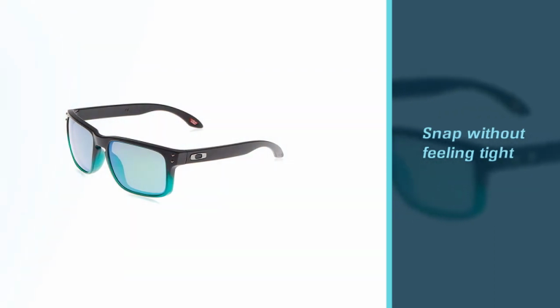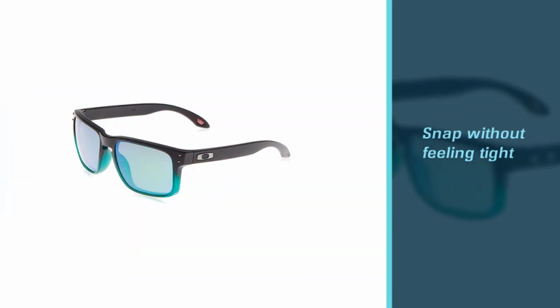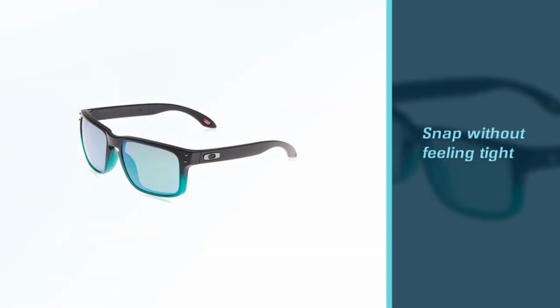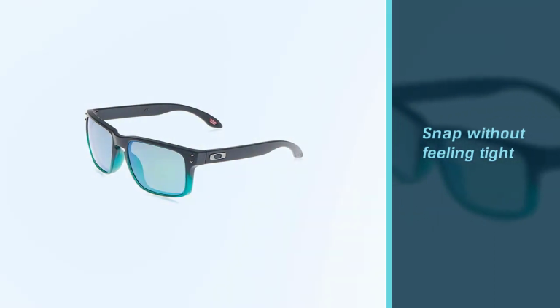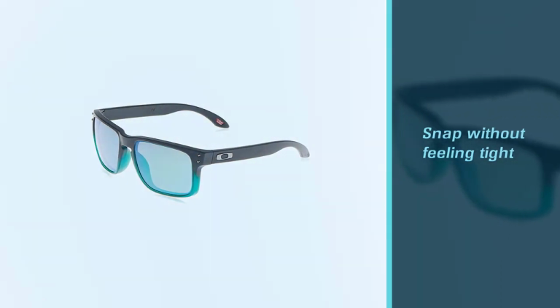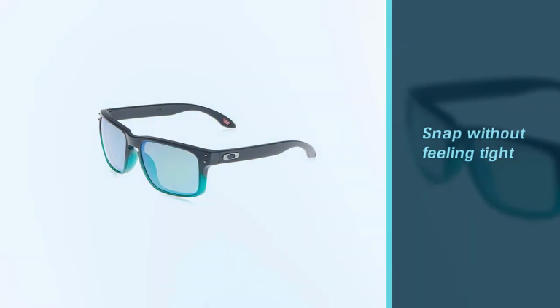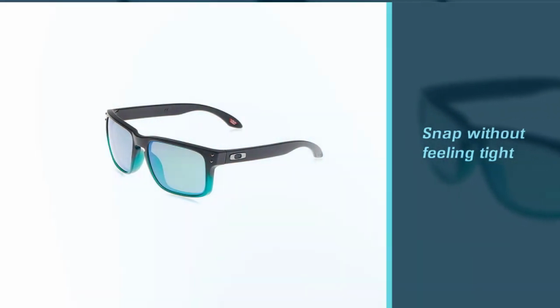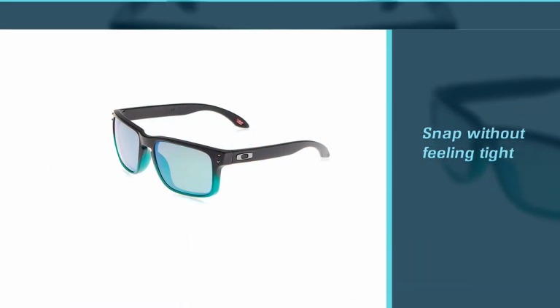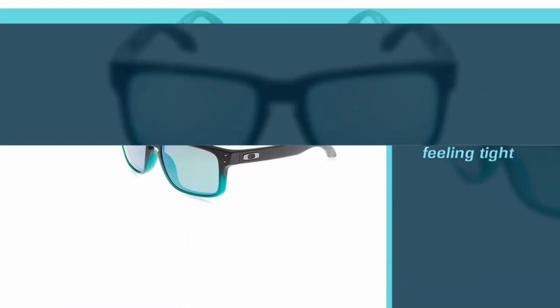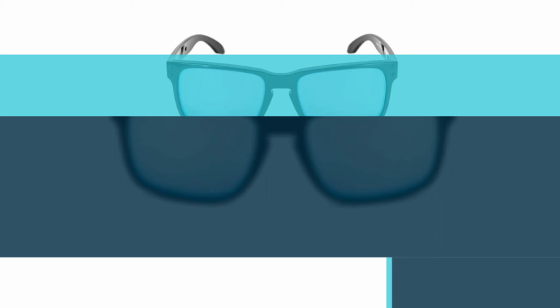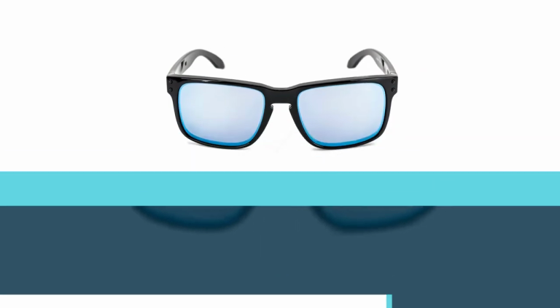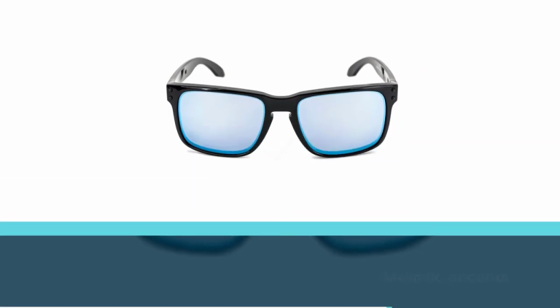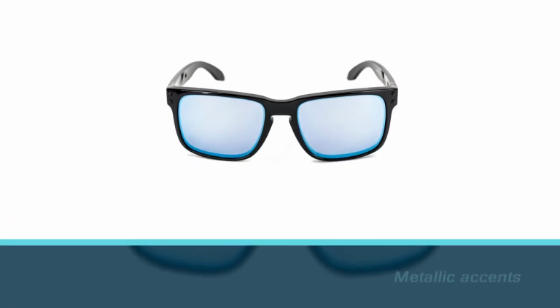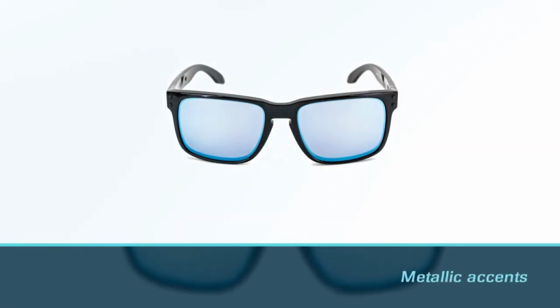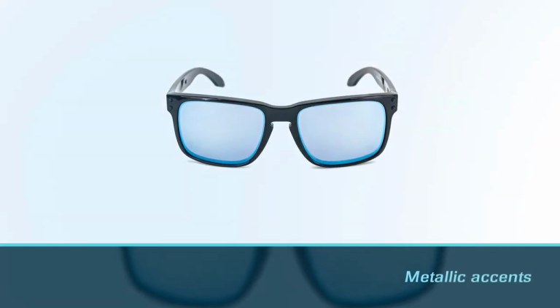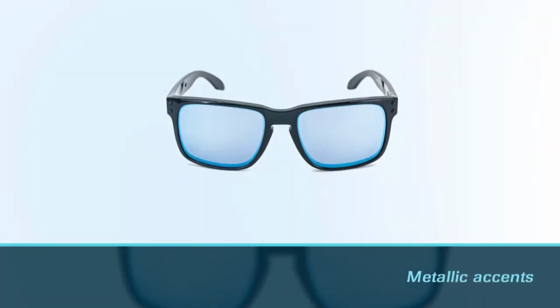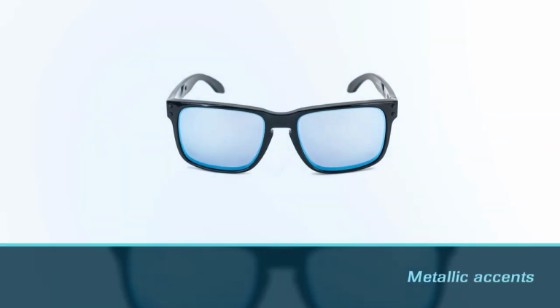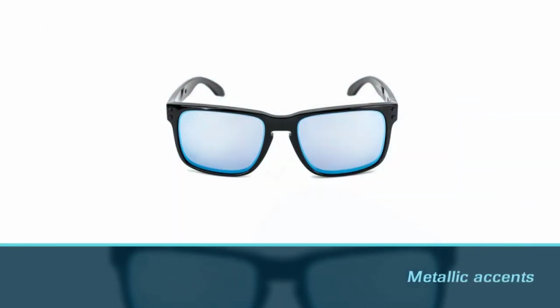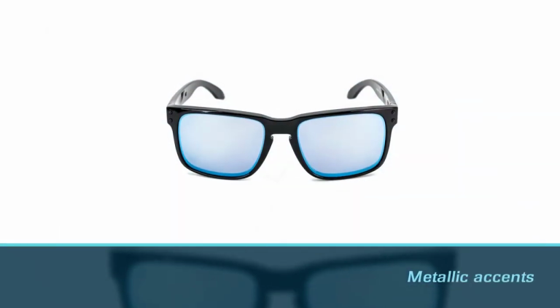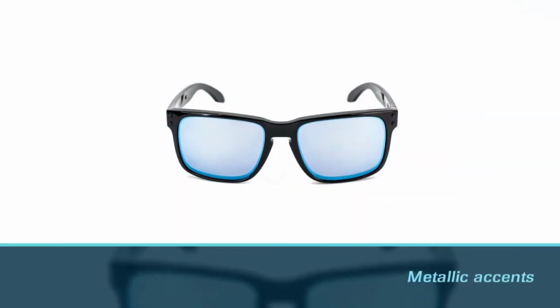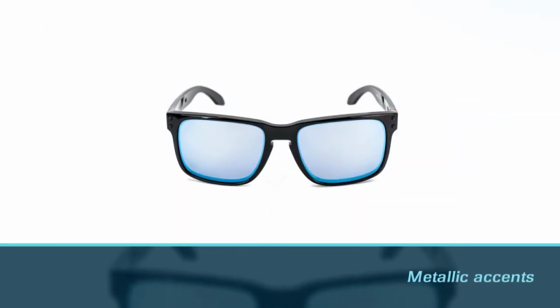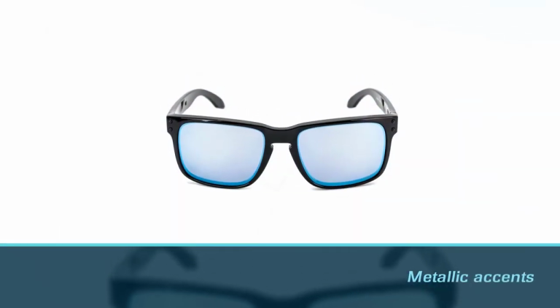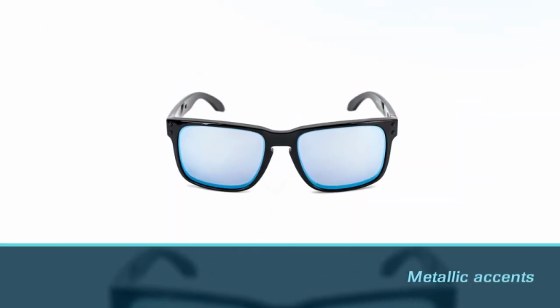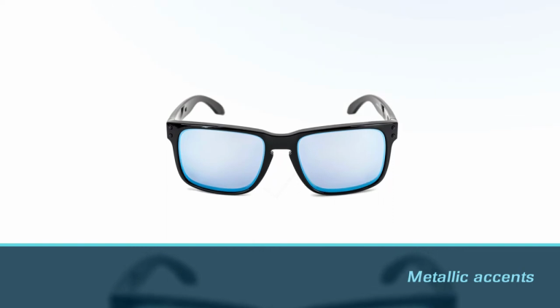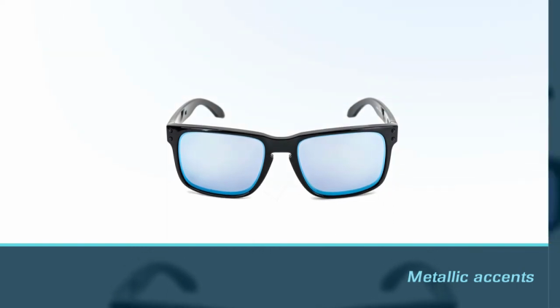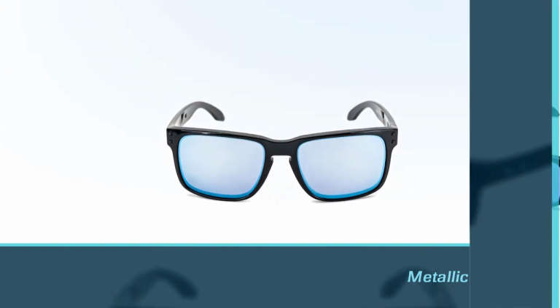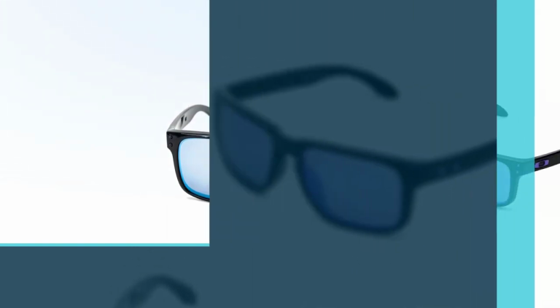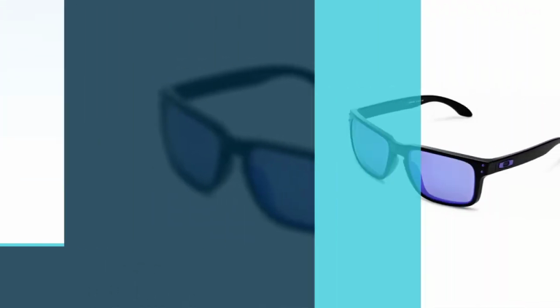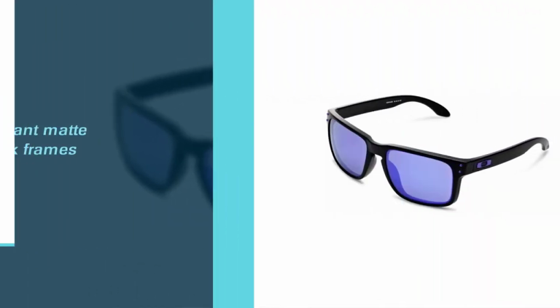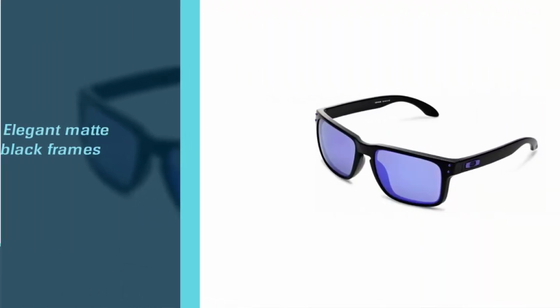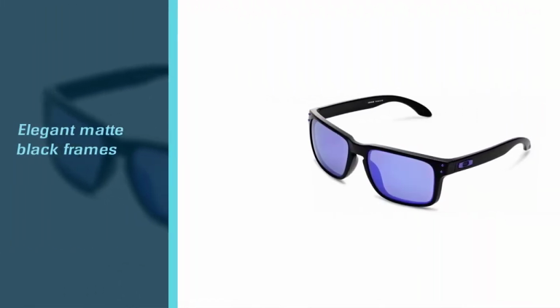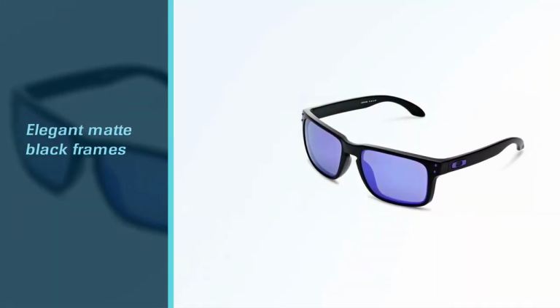They are large but don't sit heavily on the head, so they protect the eyes from the sun's rays. They also look fresh with metallic accents set in elegant matte black frames. It is a pleasure to wear a hot lens that can improve visibility in many scenes.